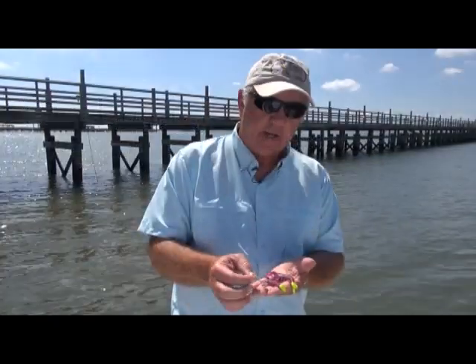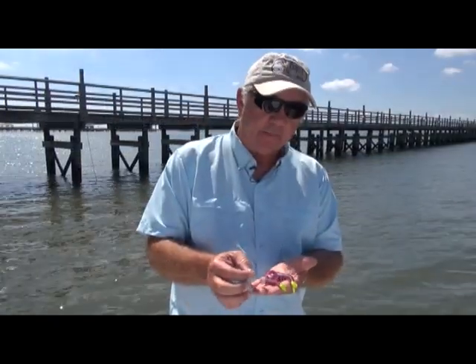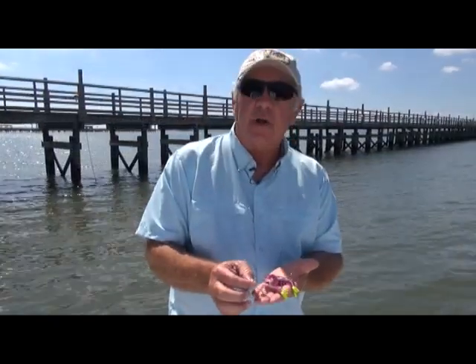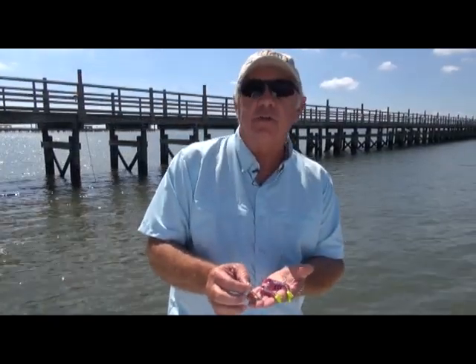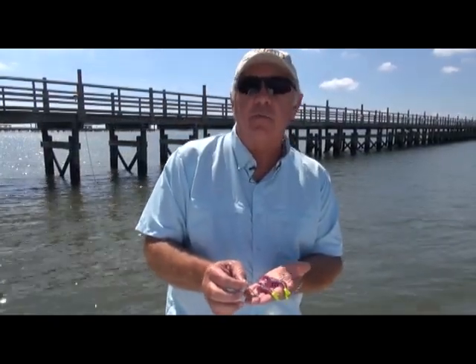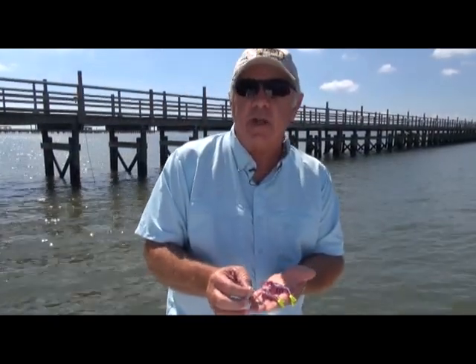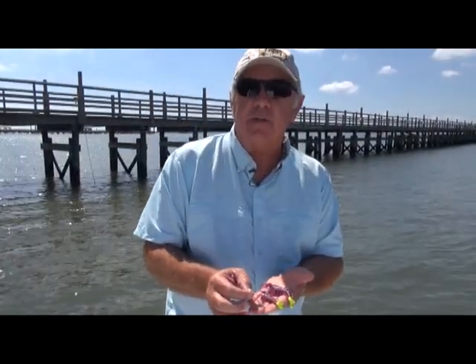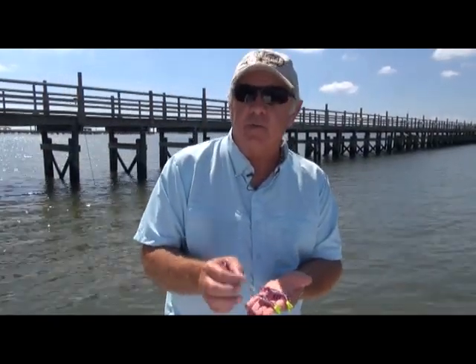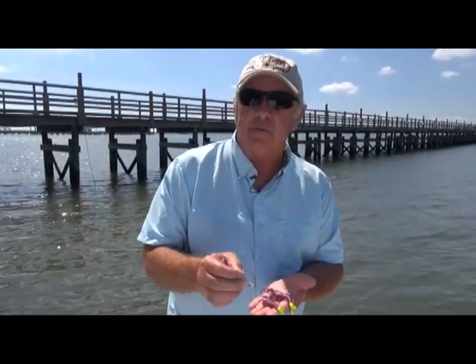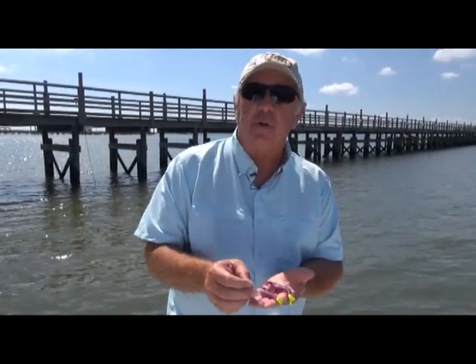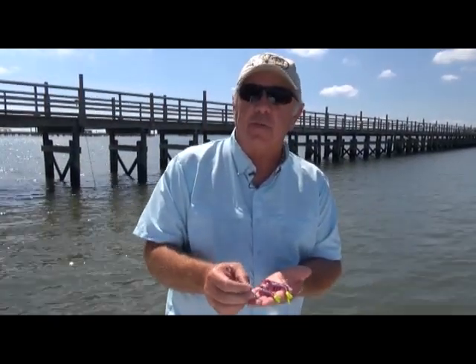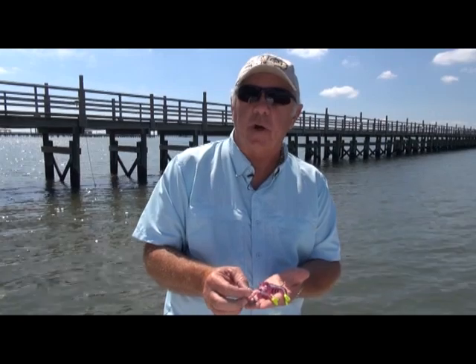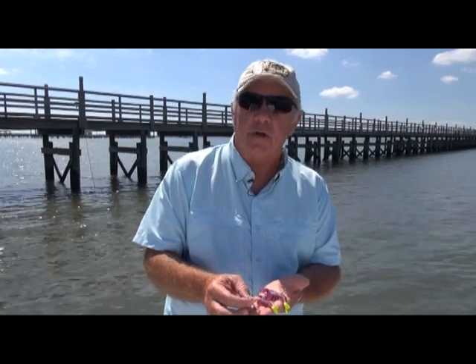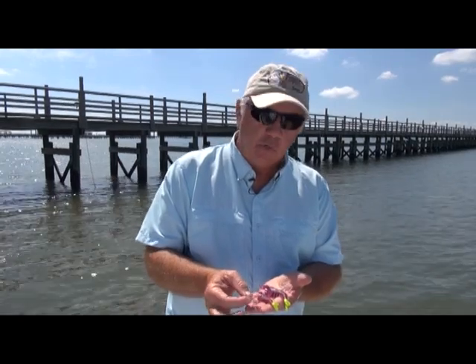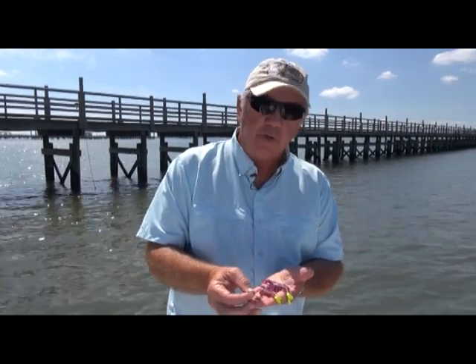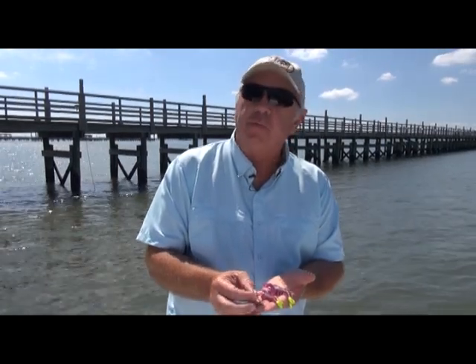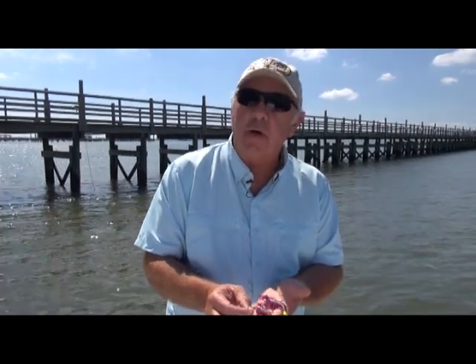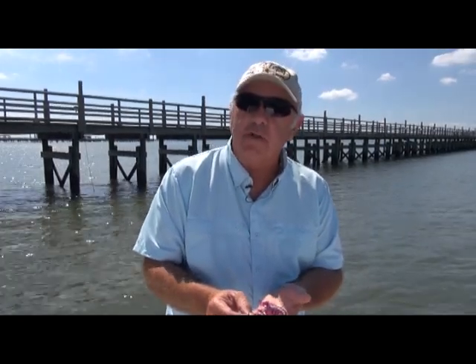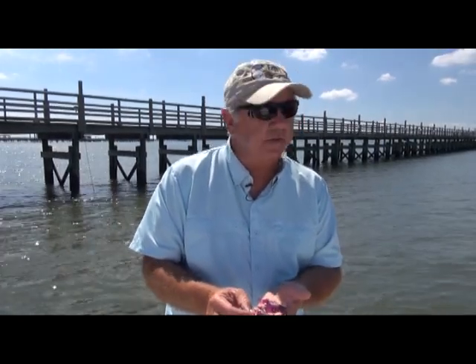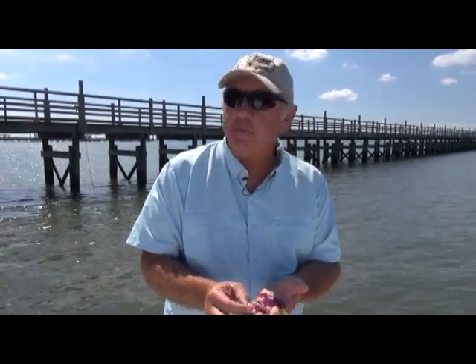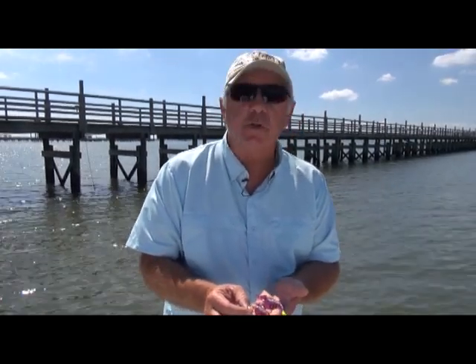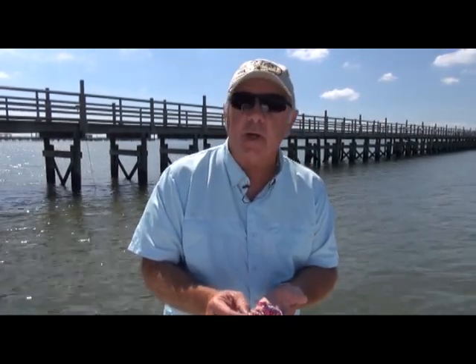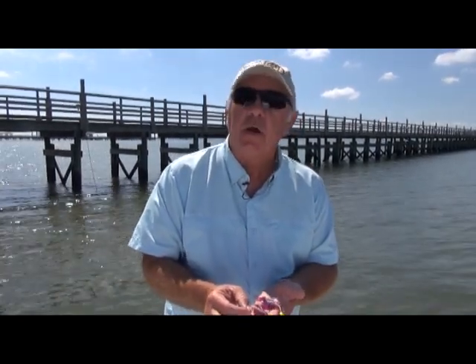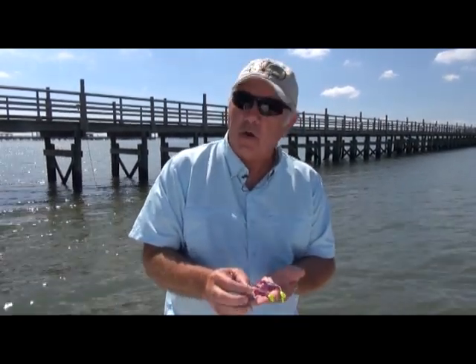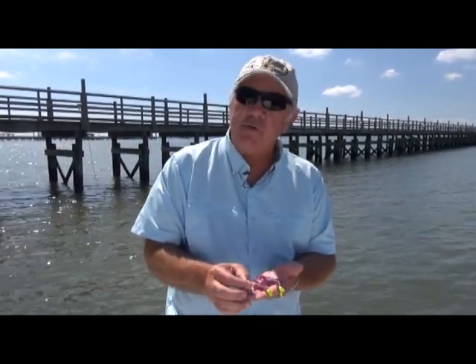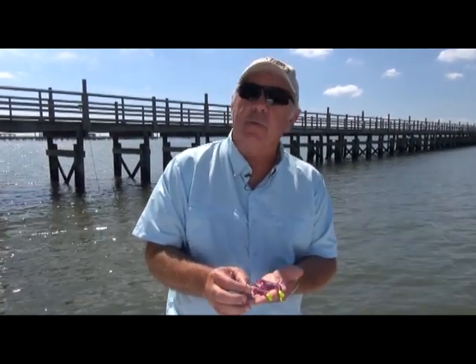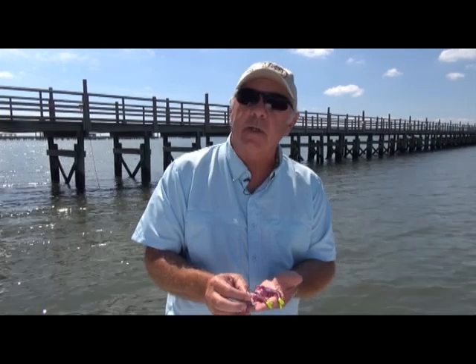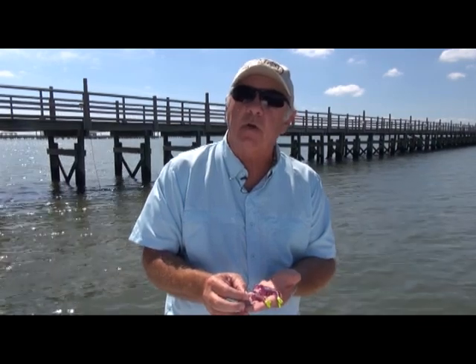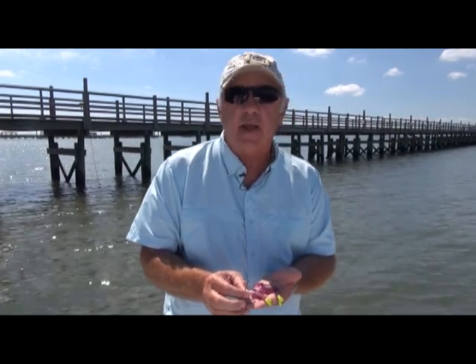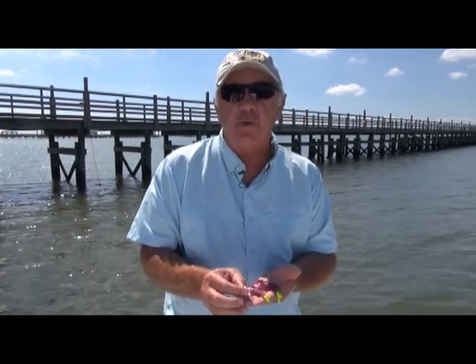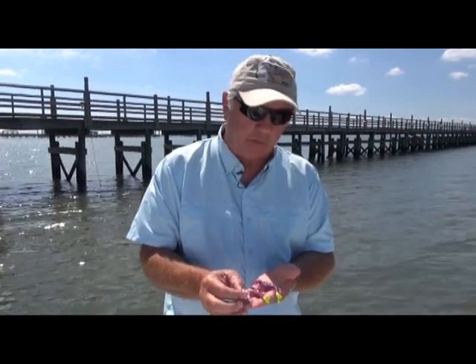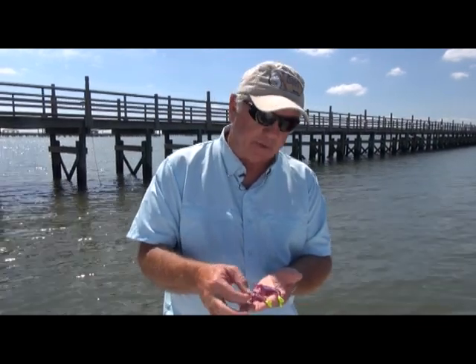An update on our hooks: when we first came out with the Voodoo Shrimp, we had a thin wire hook. We've moved to a 4X hook — that's the toughest hook you can buy. All your Voodoo Shrimp coming in now have the new 4X hook.